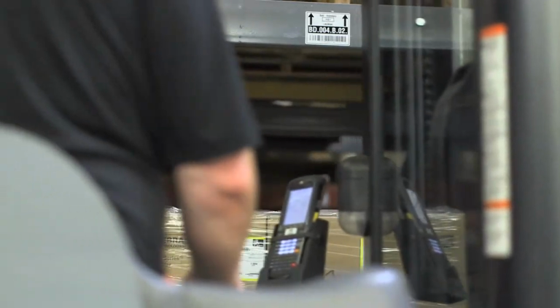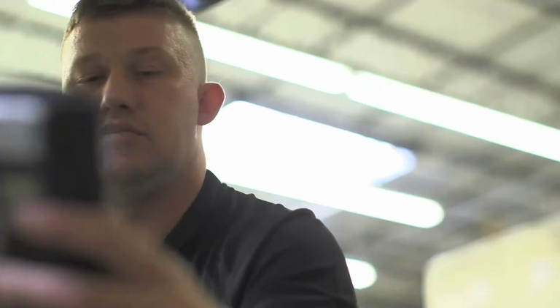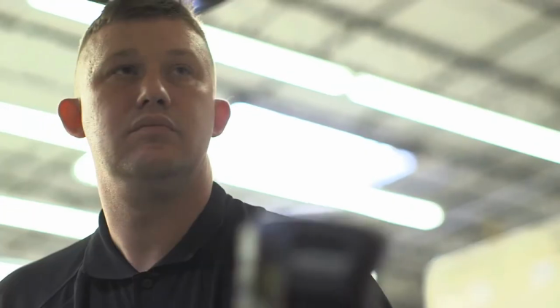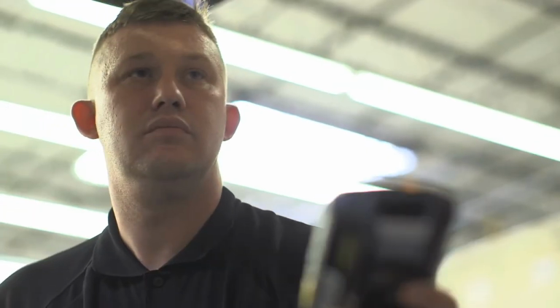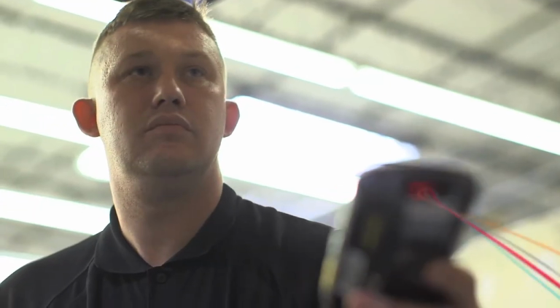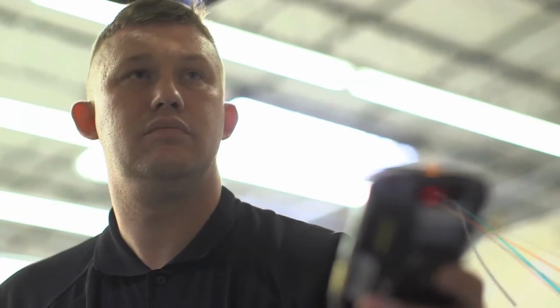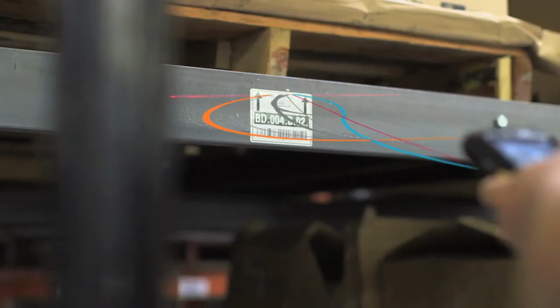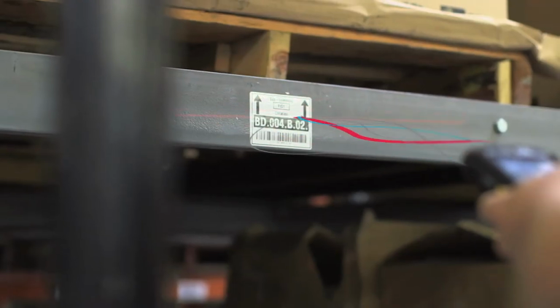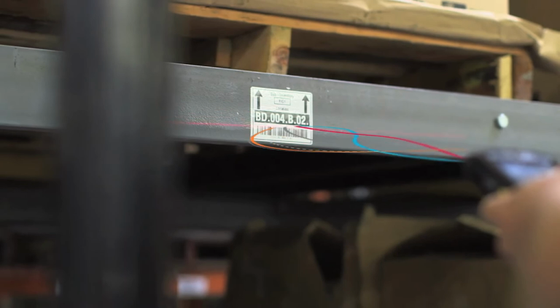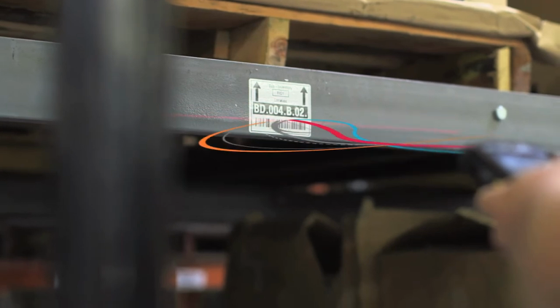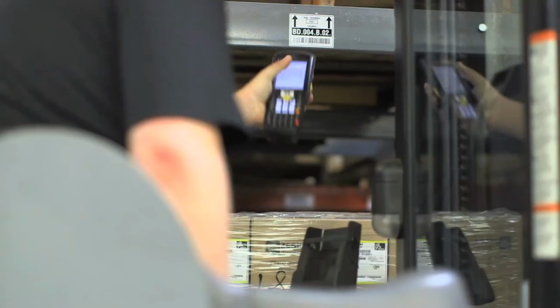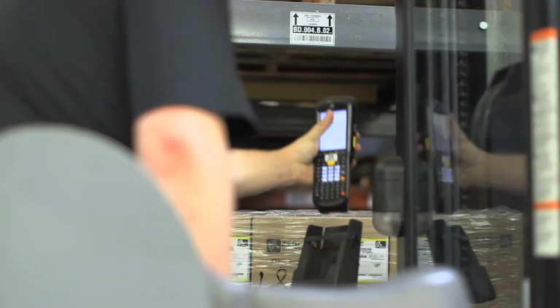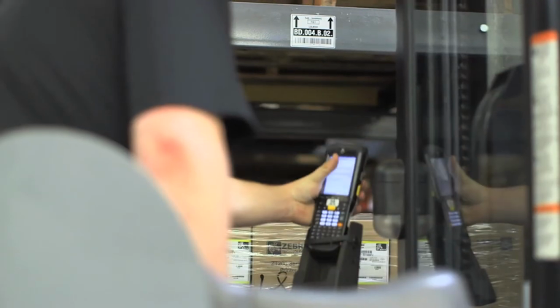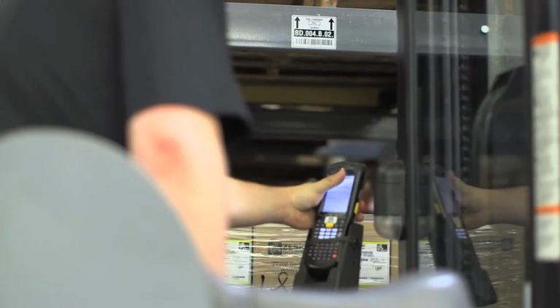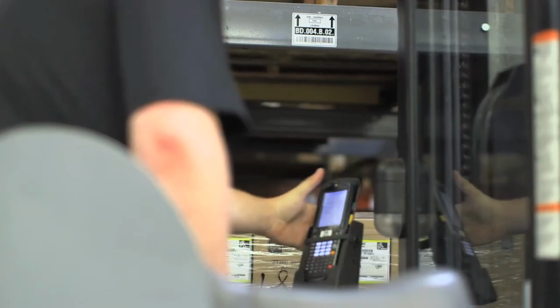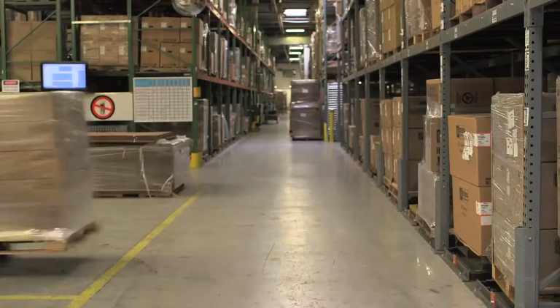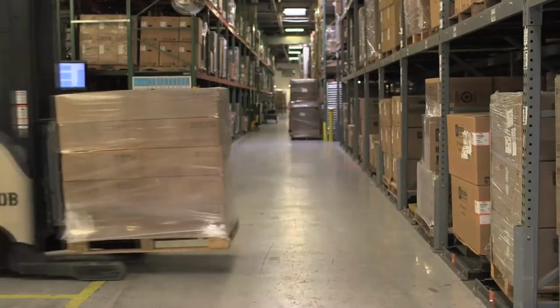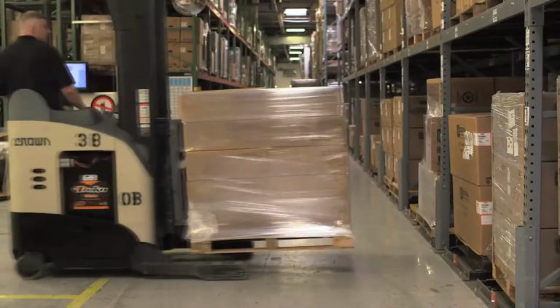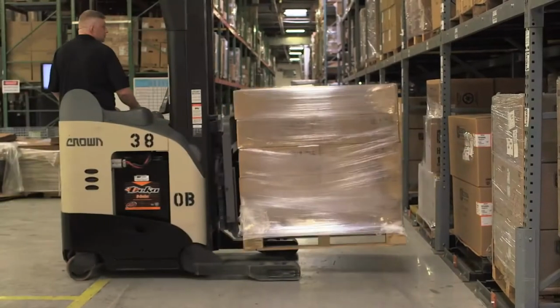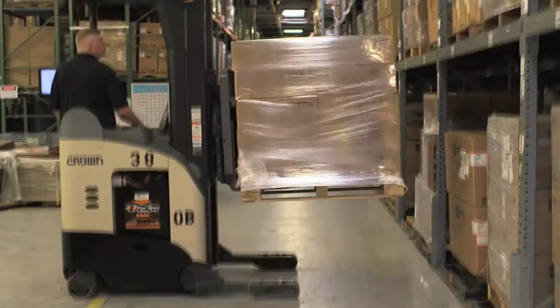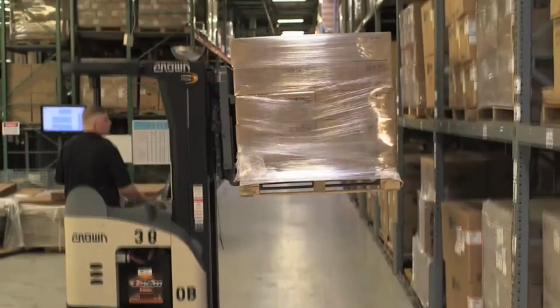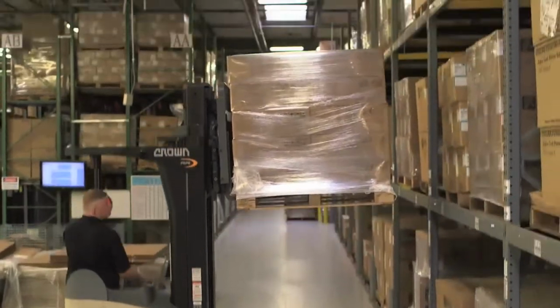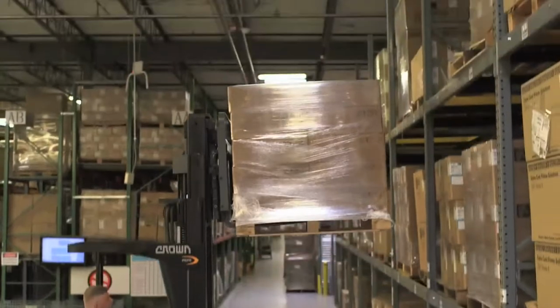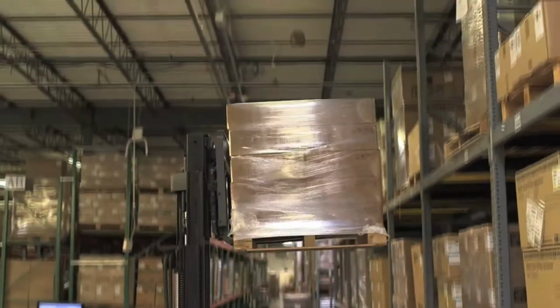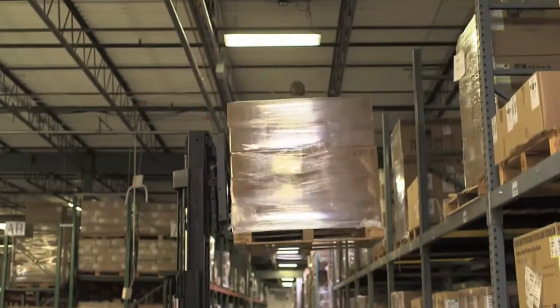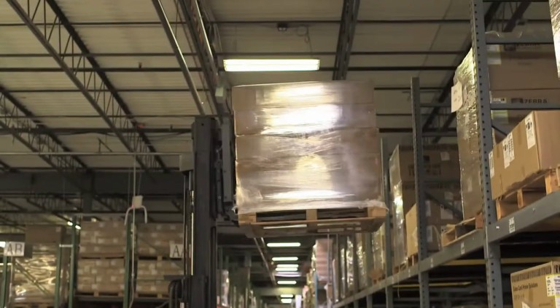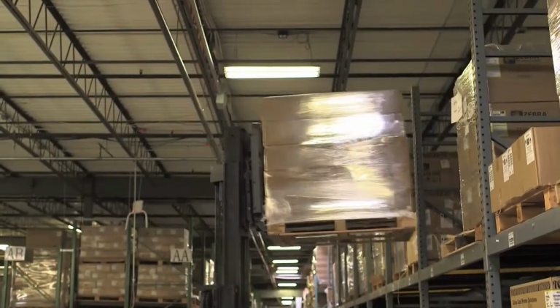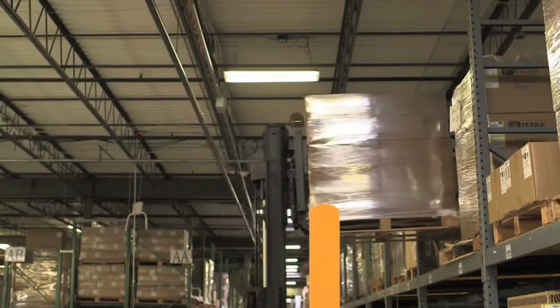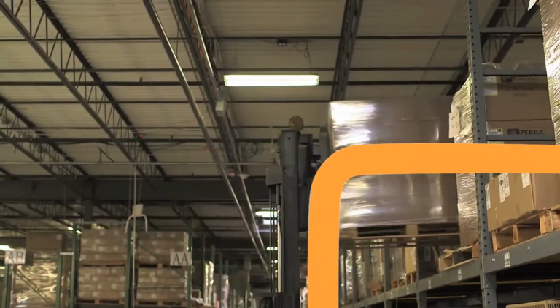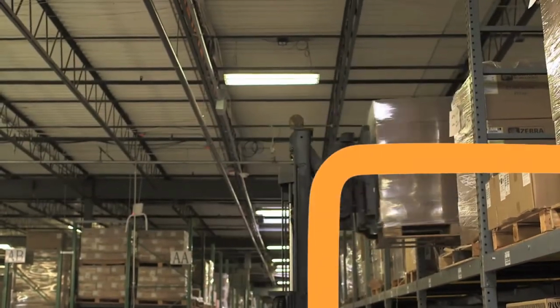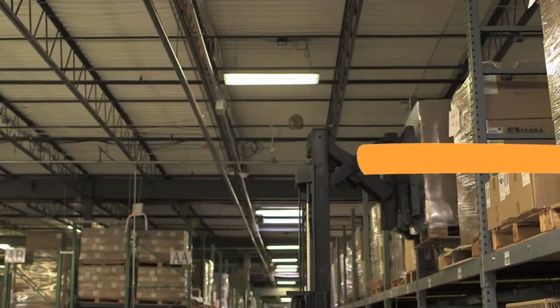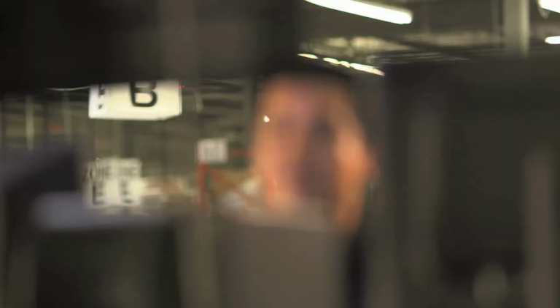Barcode or RFID rack location labels guide the warehouse operator to the exact put away location. Once the goods are stored, put away data is easily uploaded into the warehouse management system.